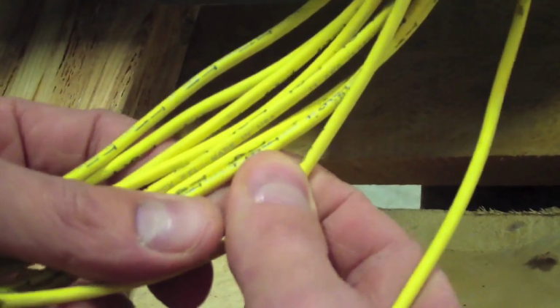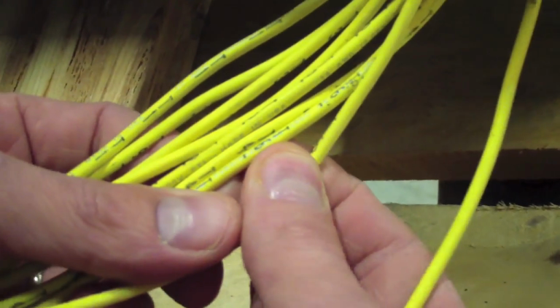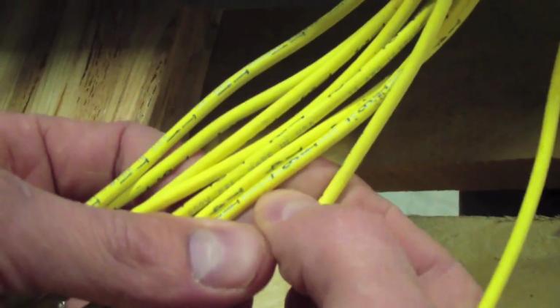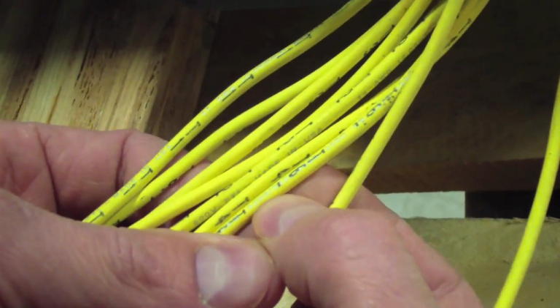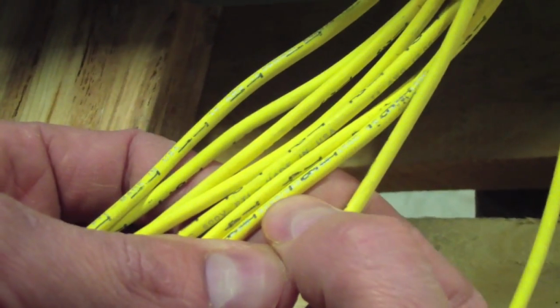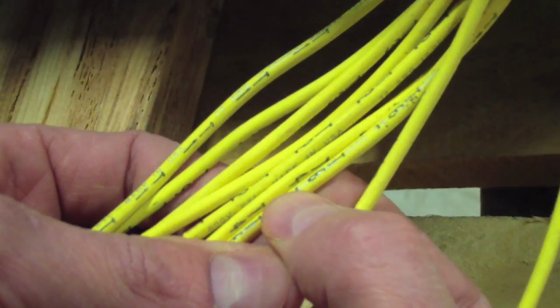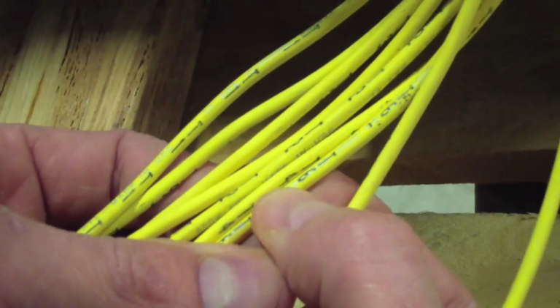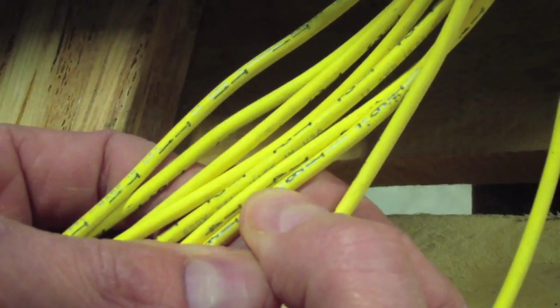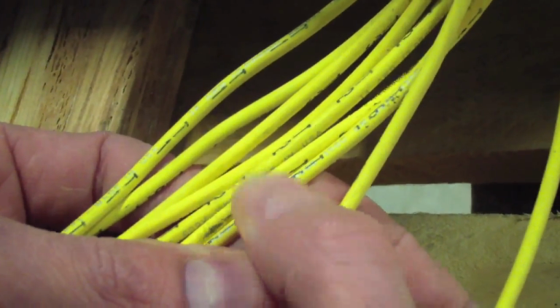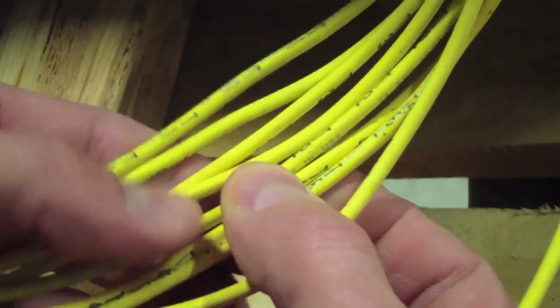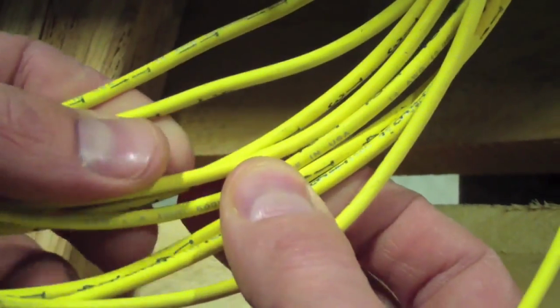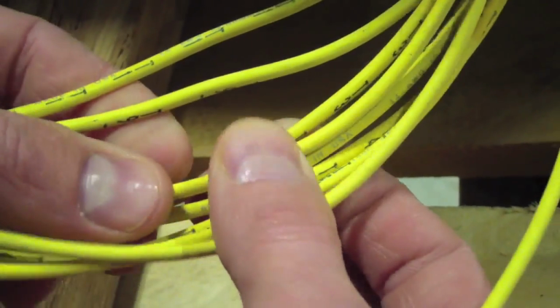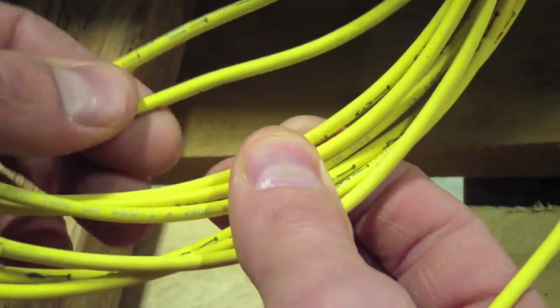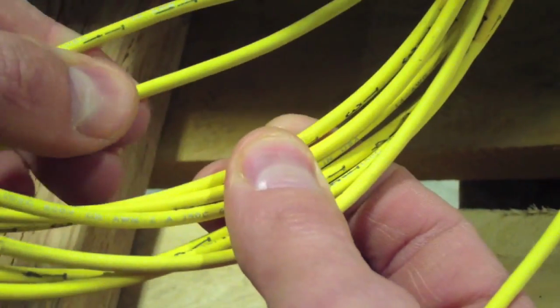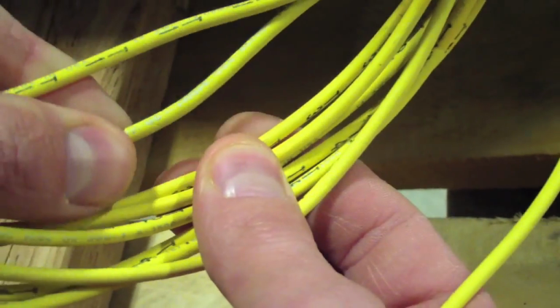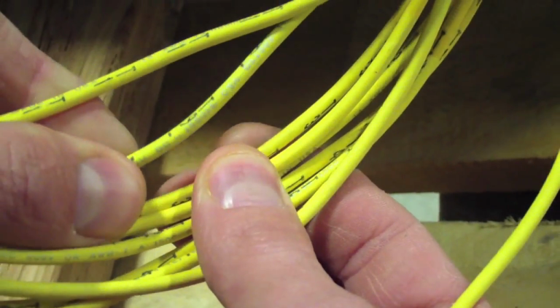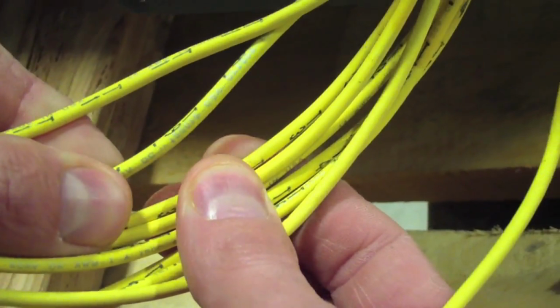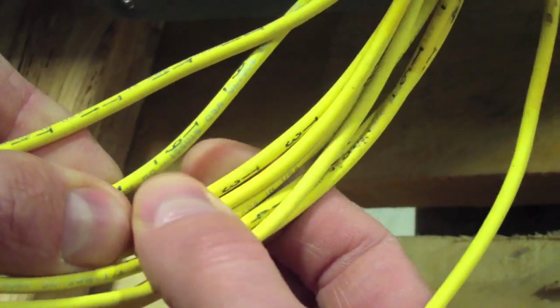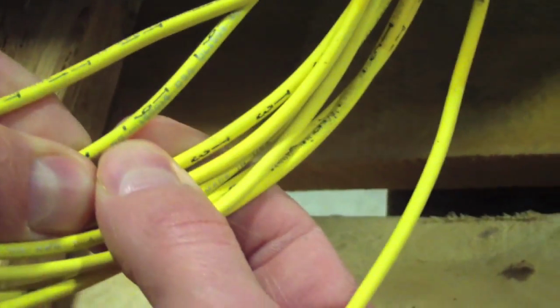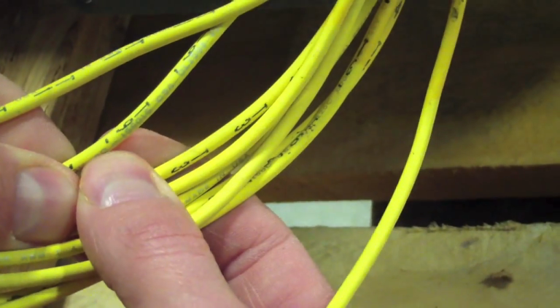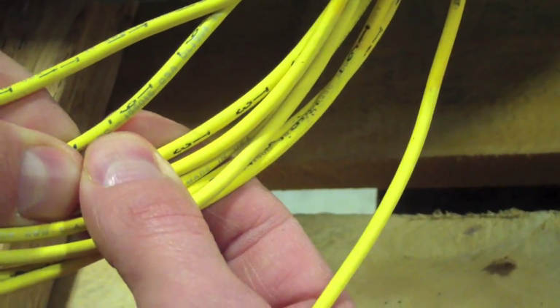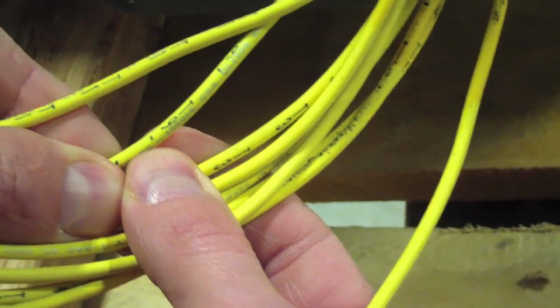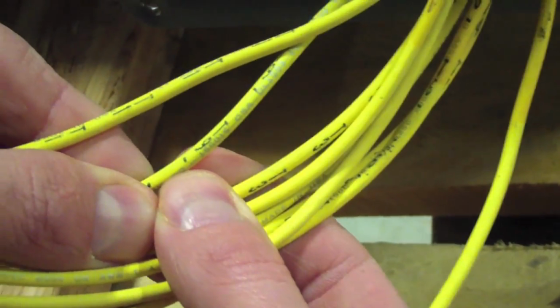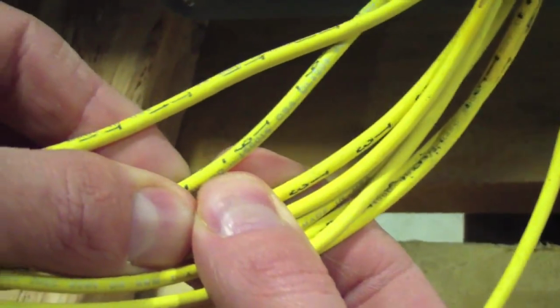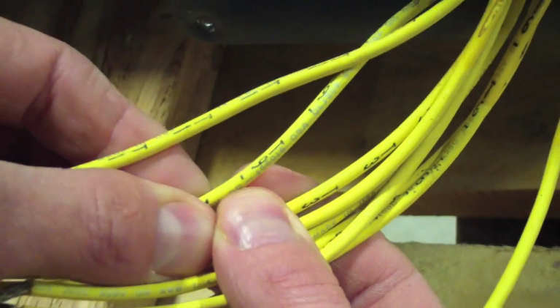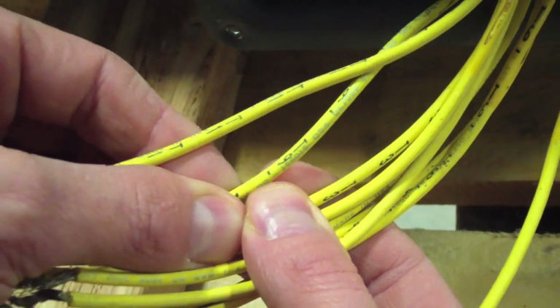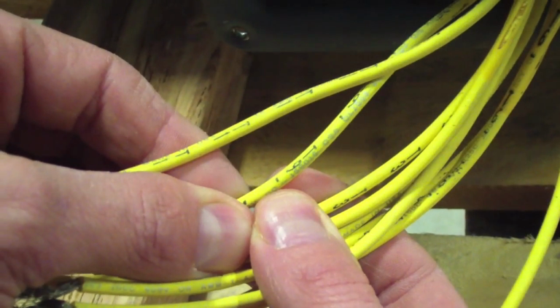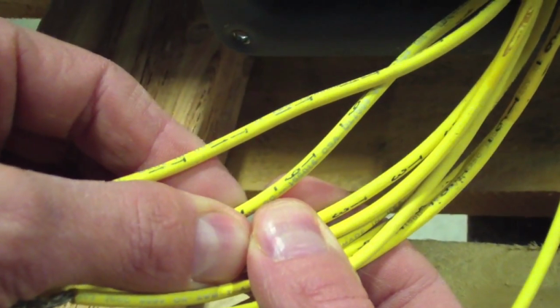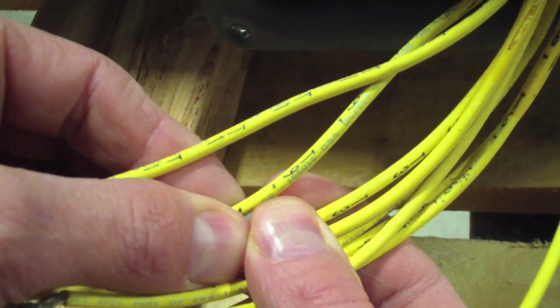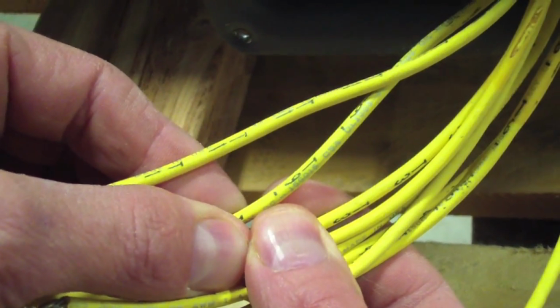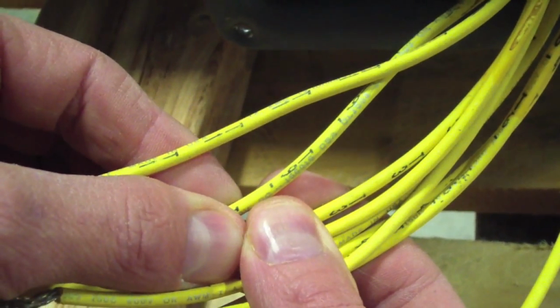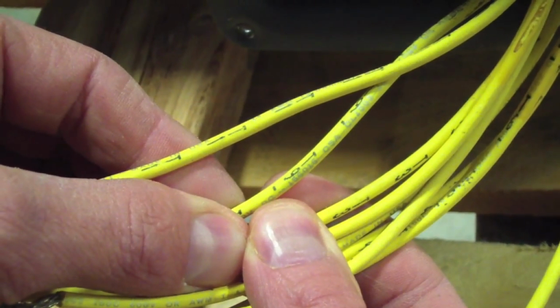T6 will actually have the horizontal line under the 6. And for comparison, let's look at number 9 — there's 9 right there. That's how you differentiate 6 and 9. You don't want to cross those two.